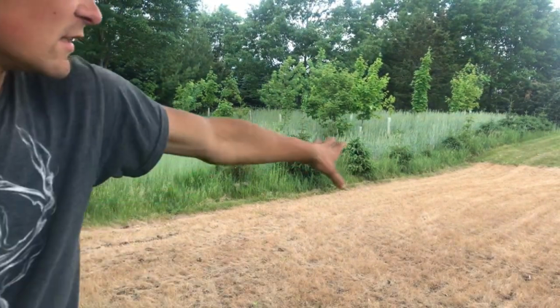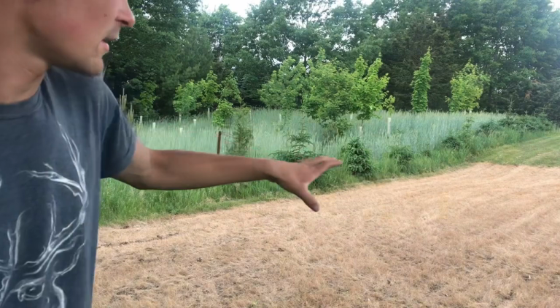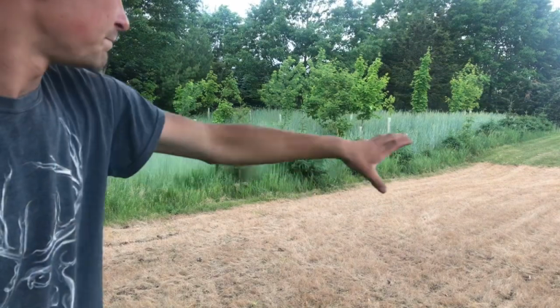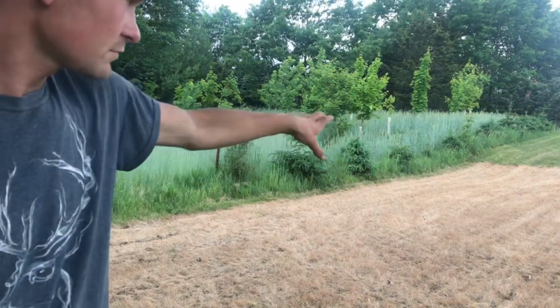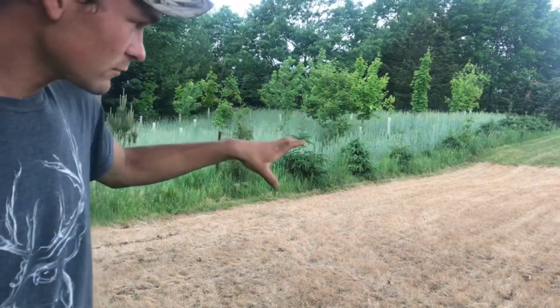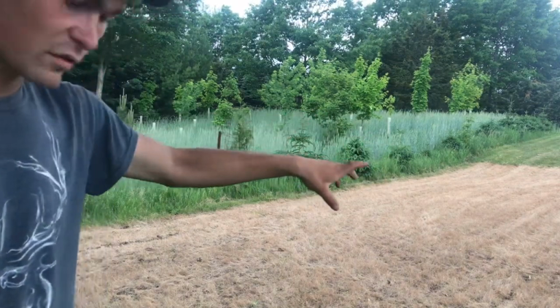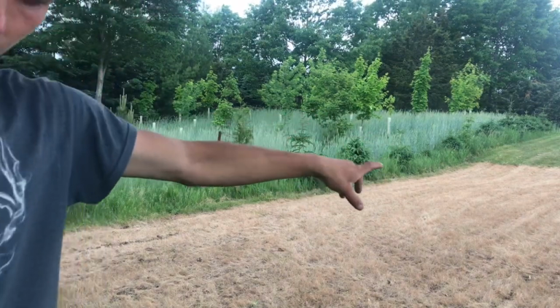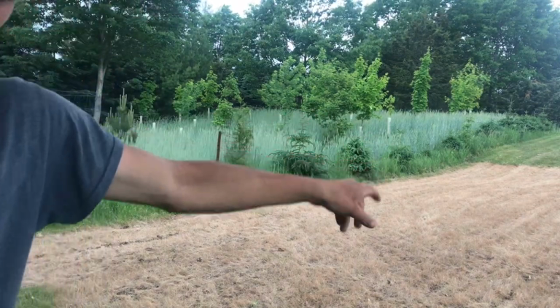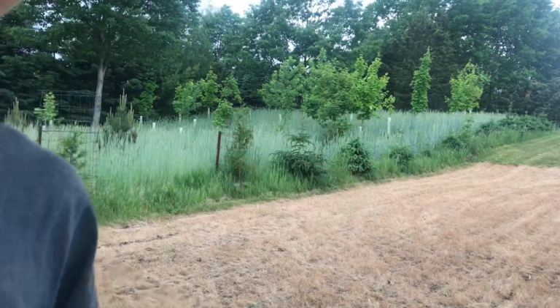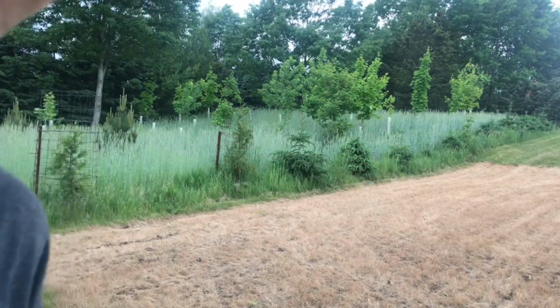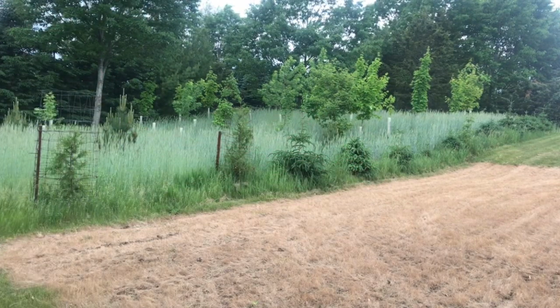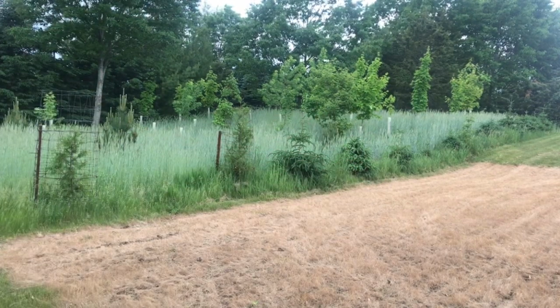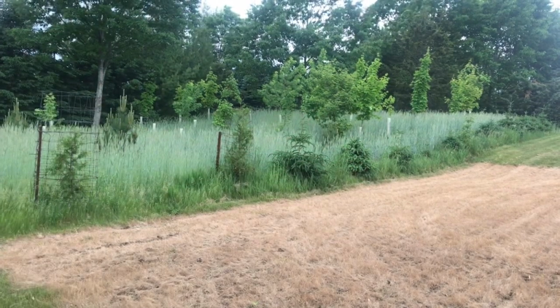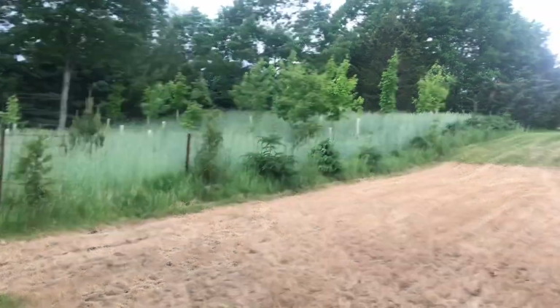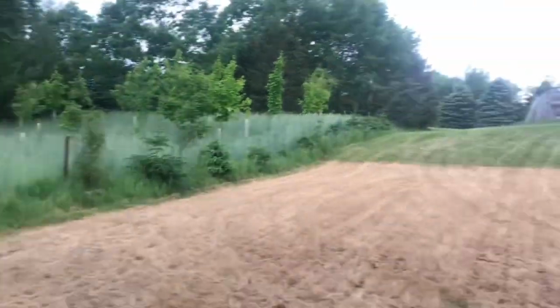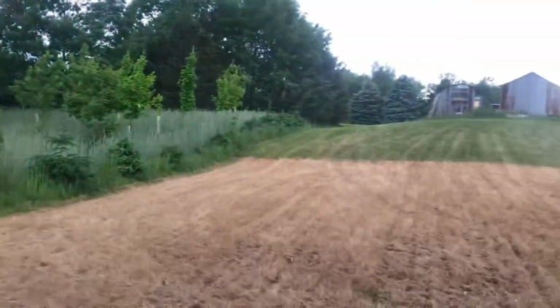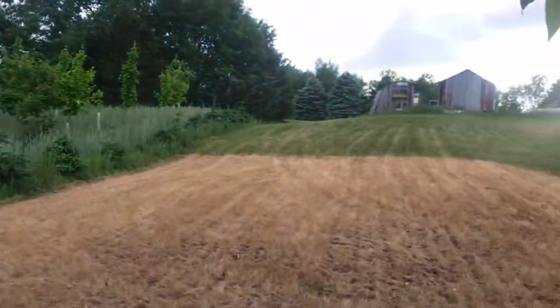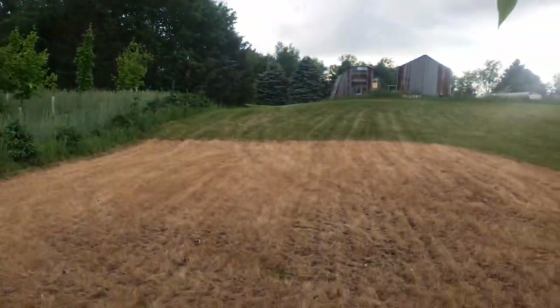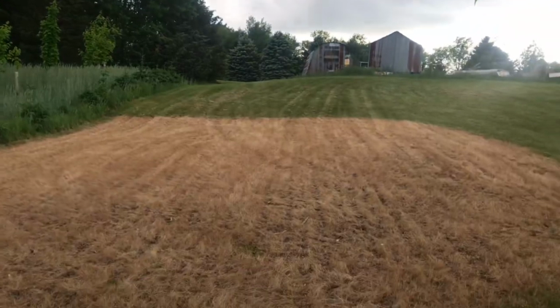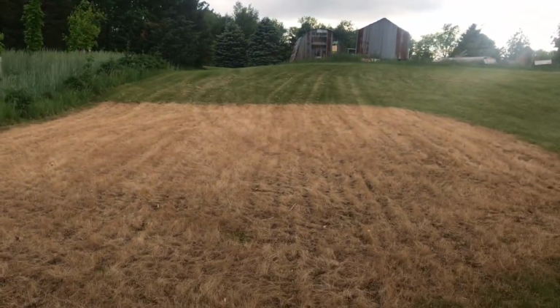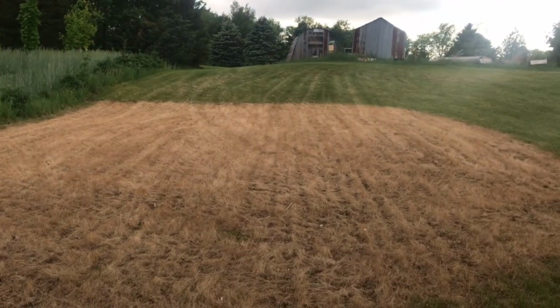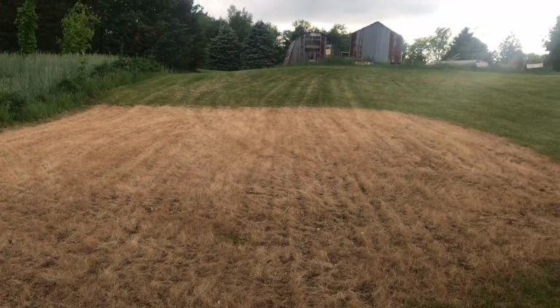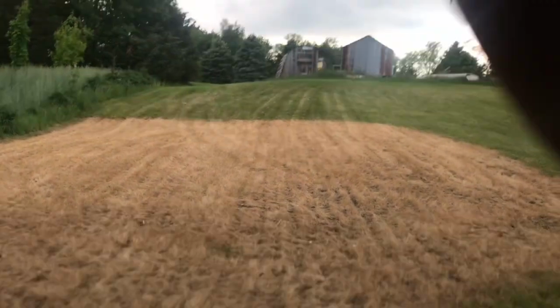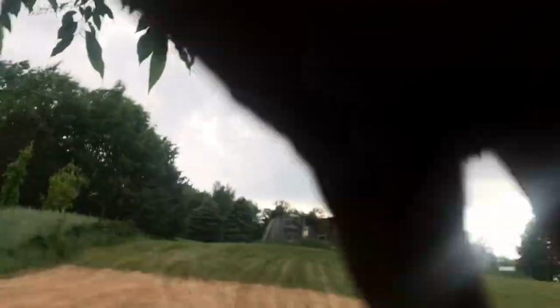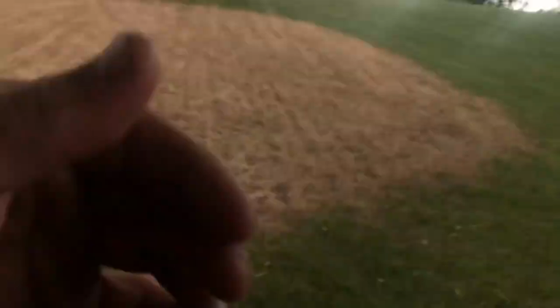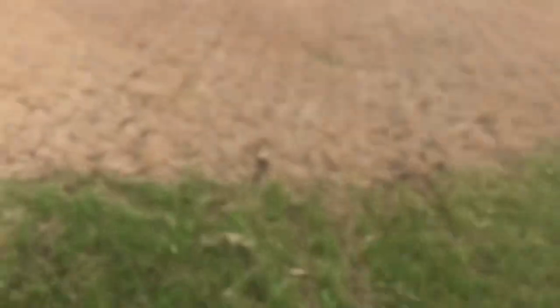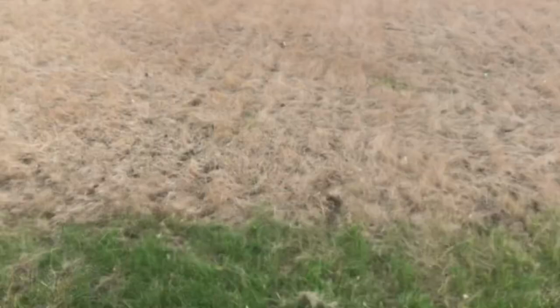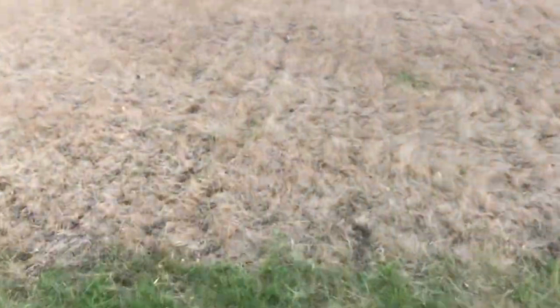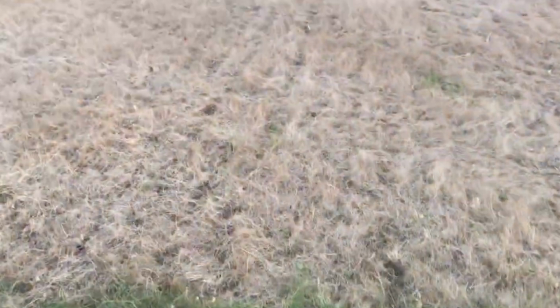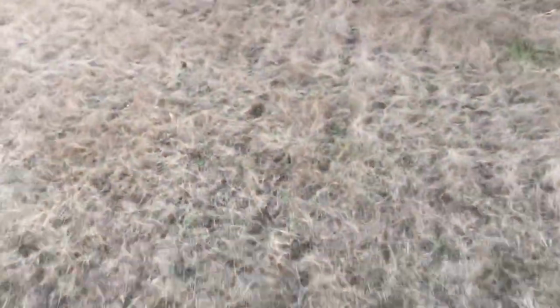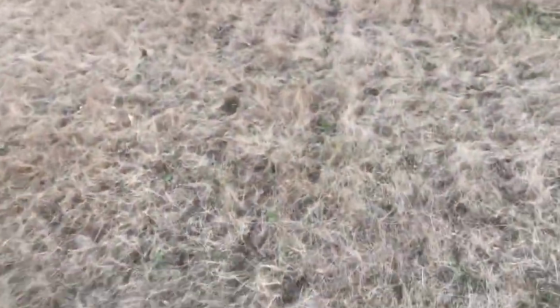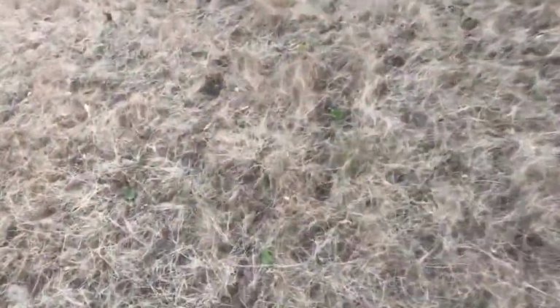It should come up good. You can see this sprayed-off section of grass here — that's a new area that's all planted soybeans too. They're just starting to poke through.